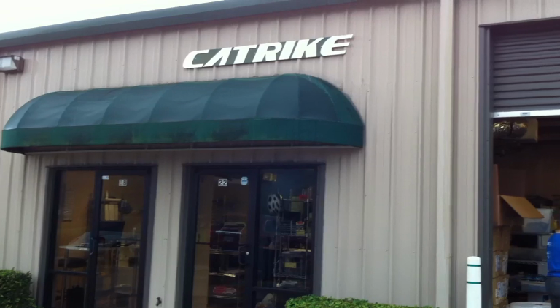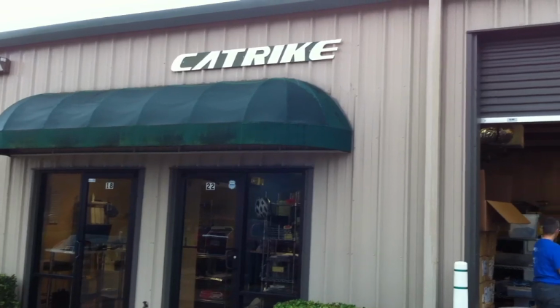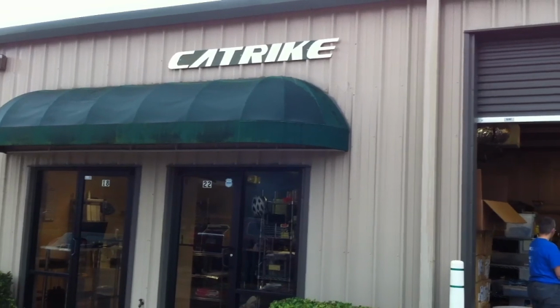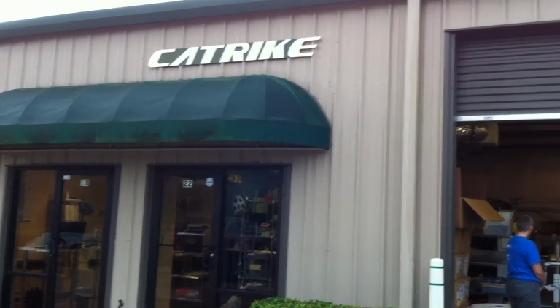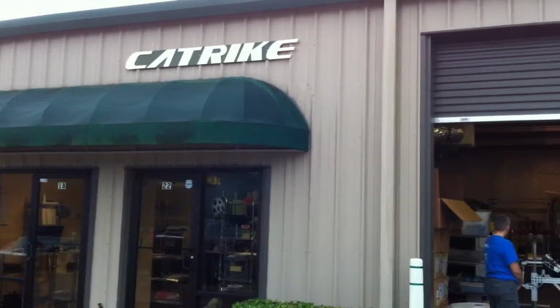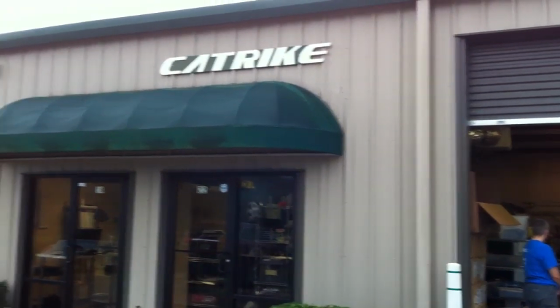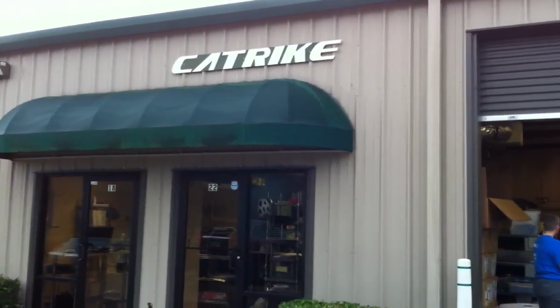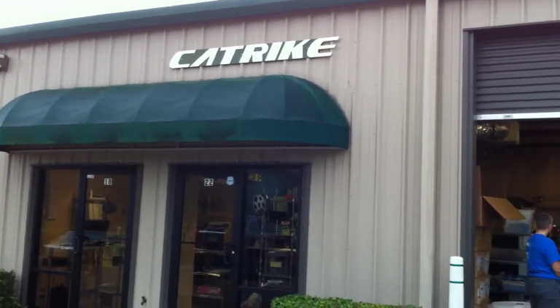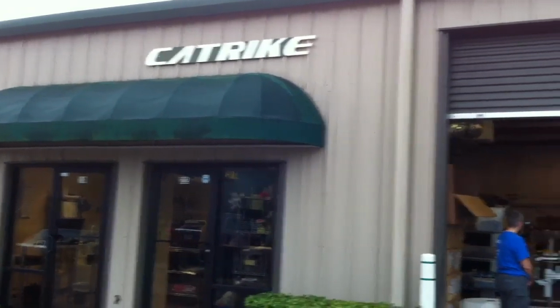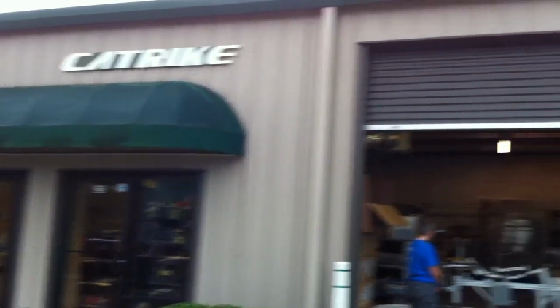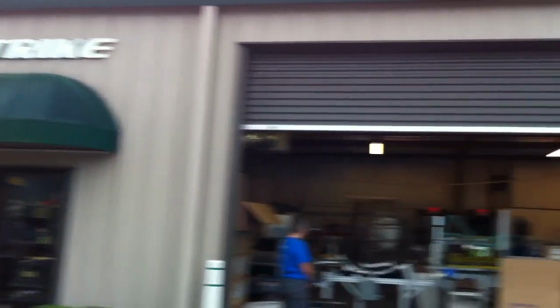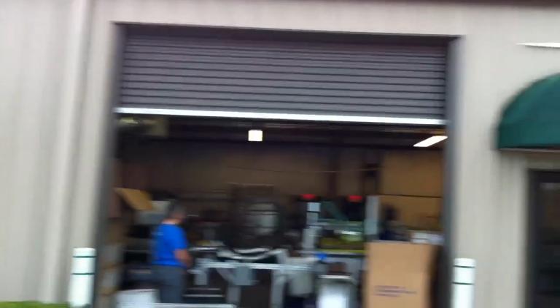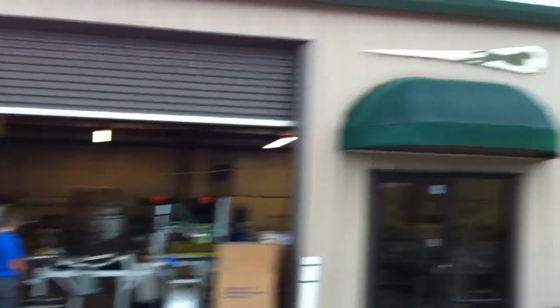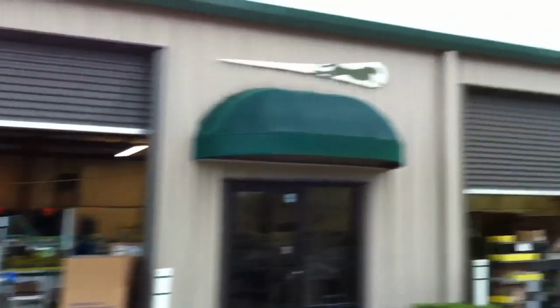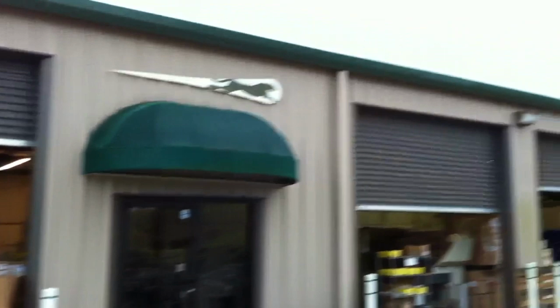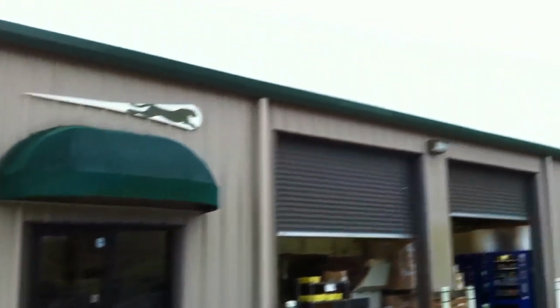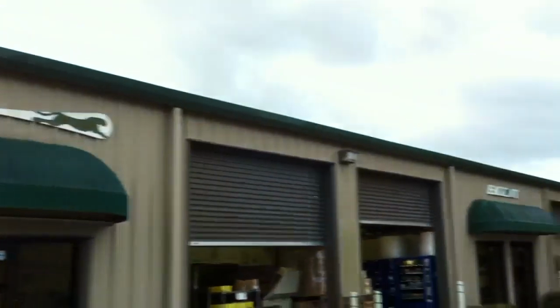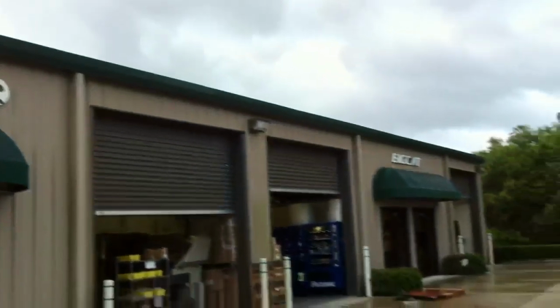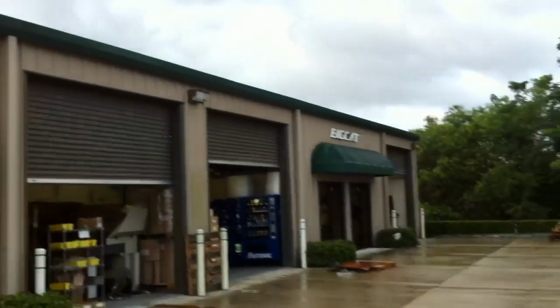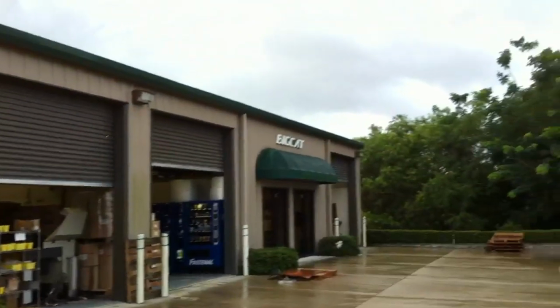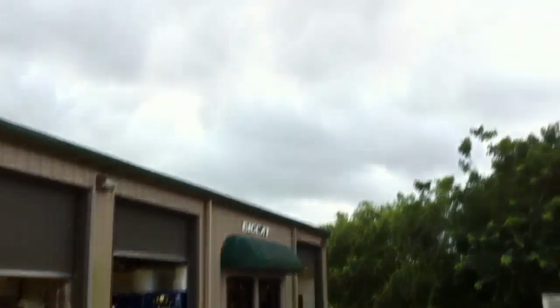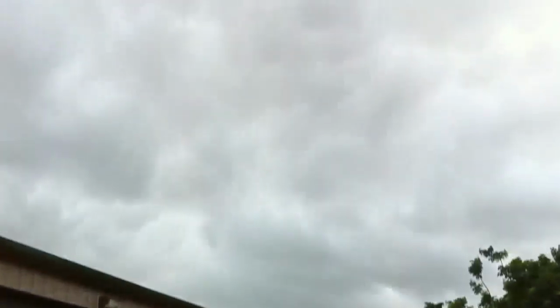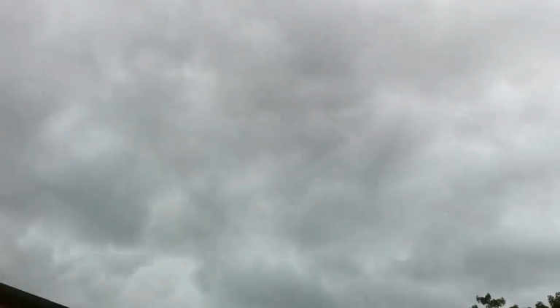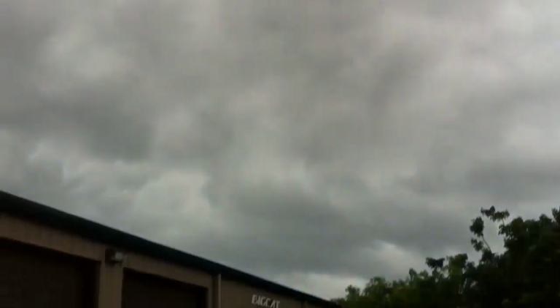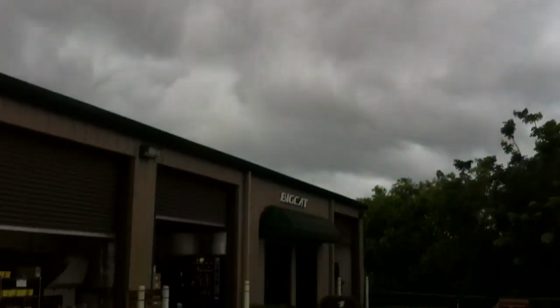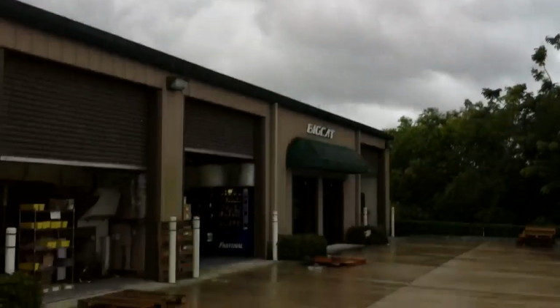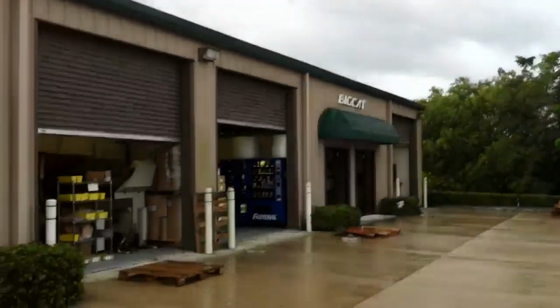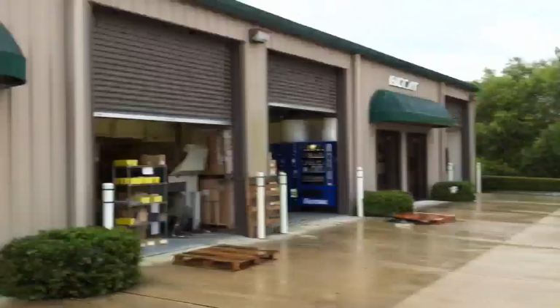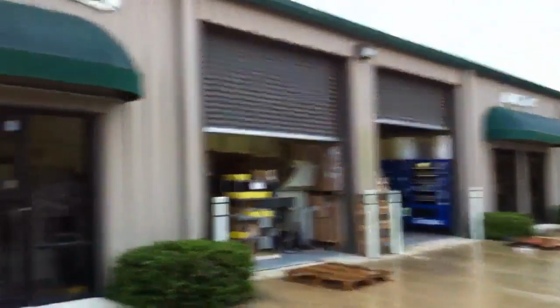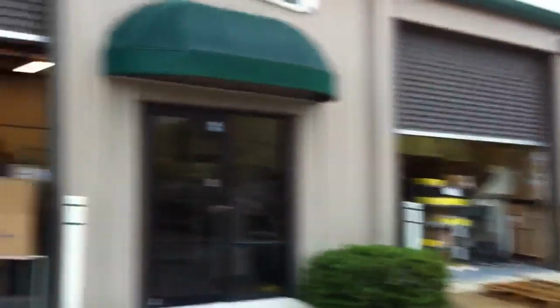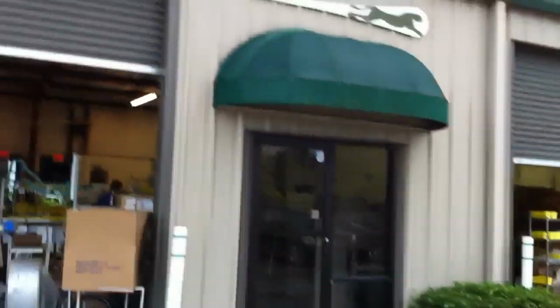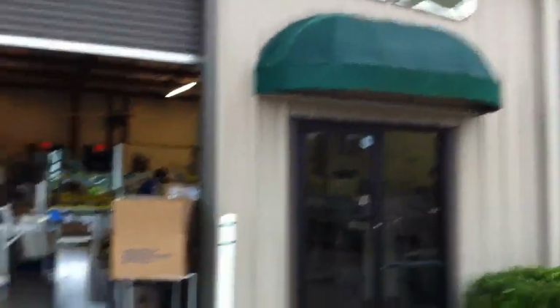So here we are, another nice day at CatTrike. Not so nice as you can see, but I want to show you a couple of new things we developed here.